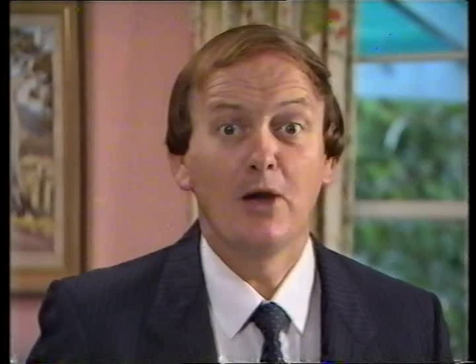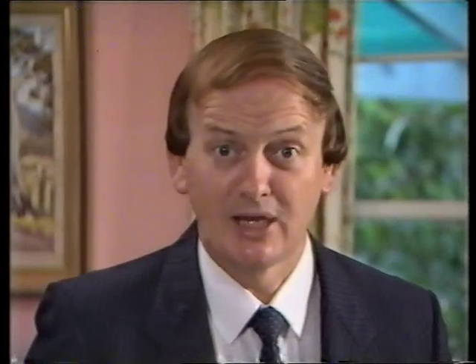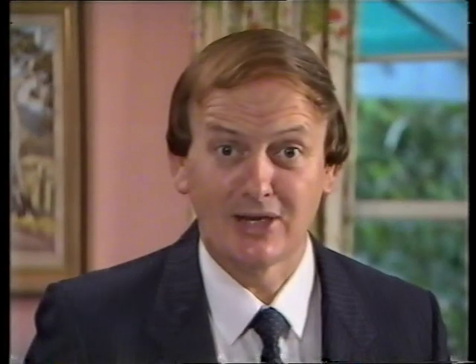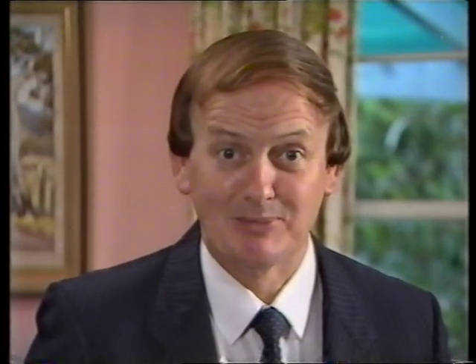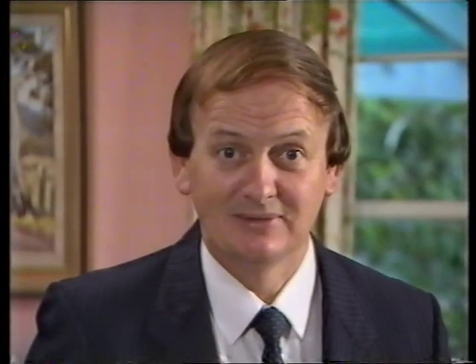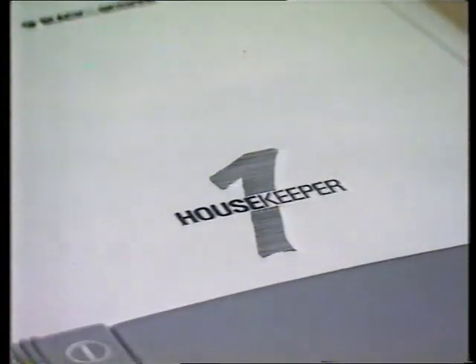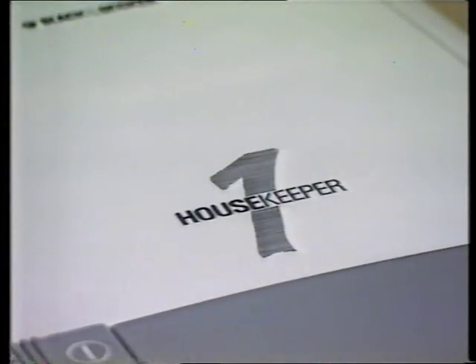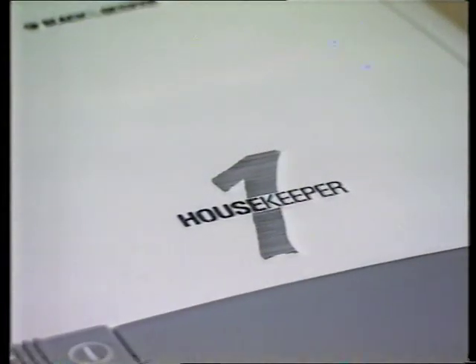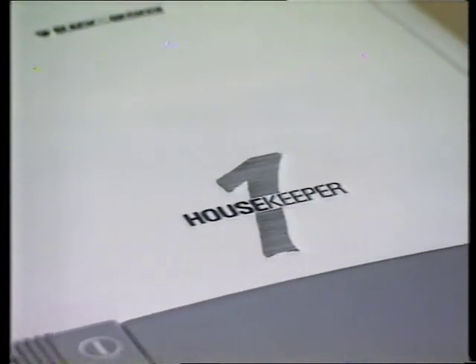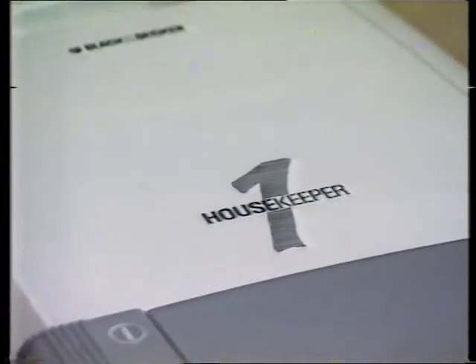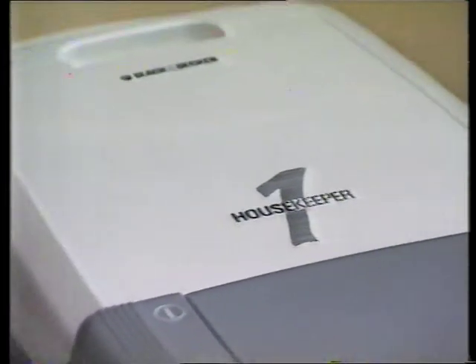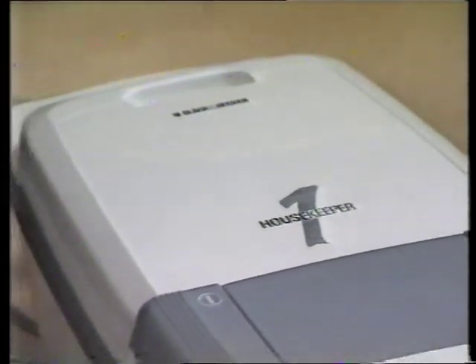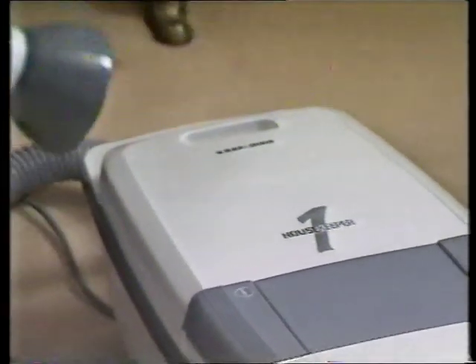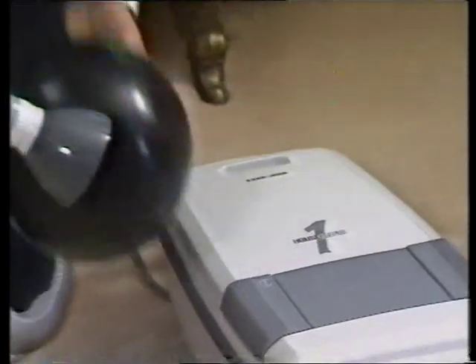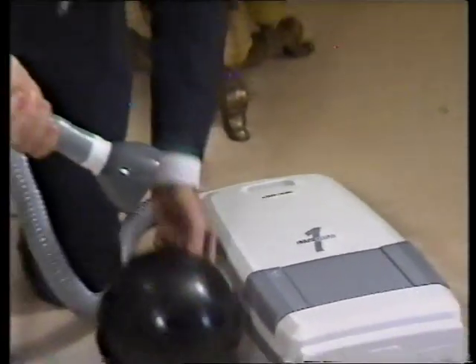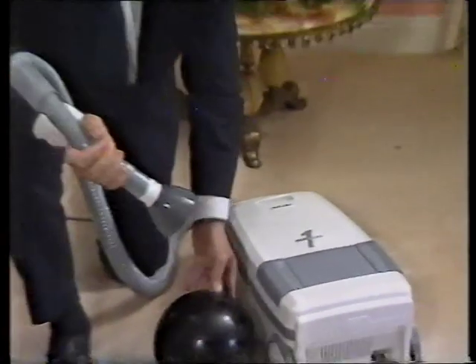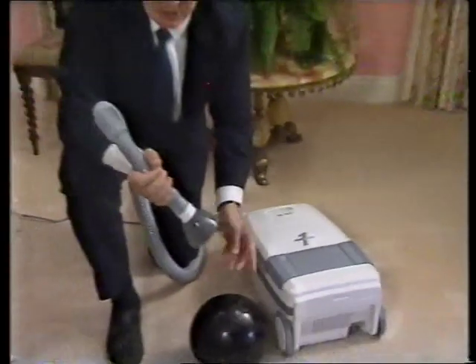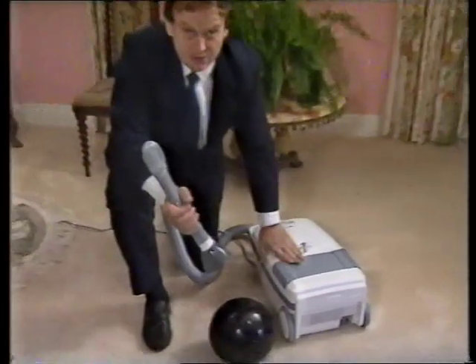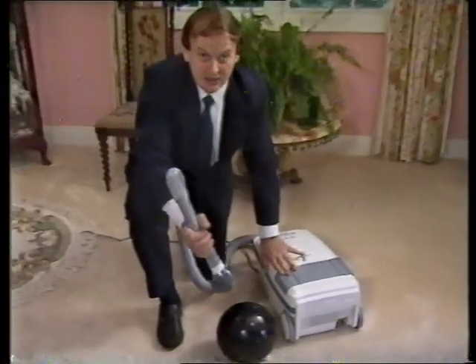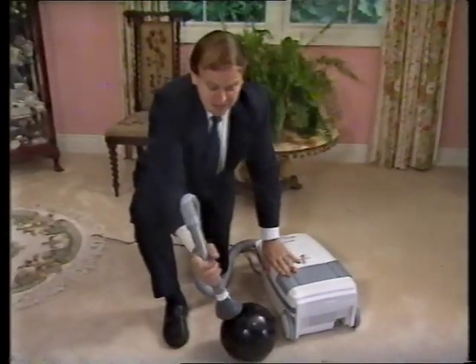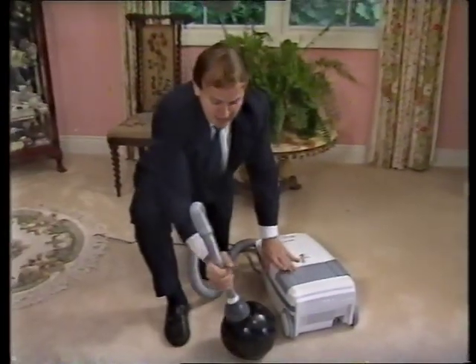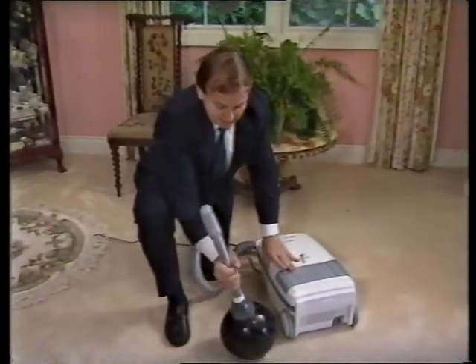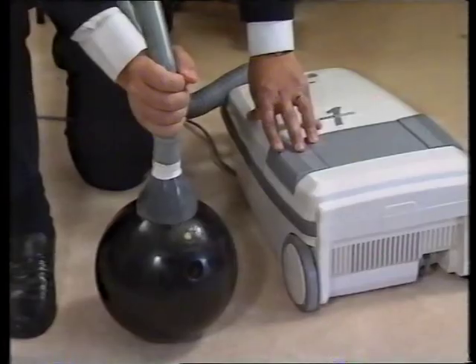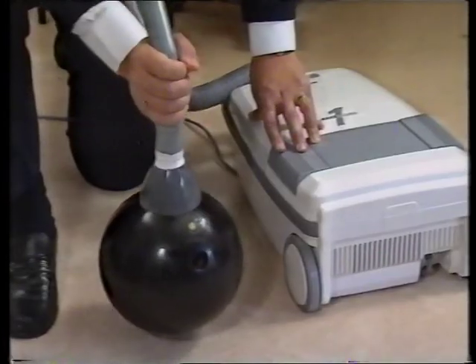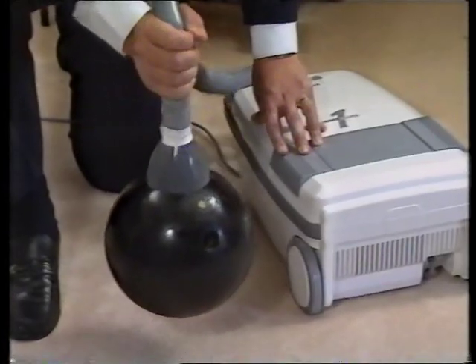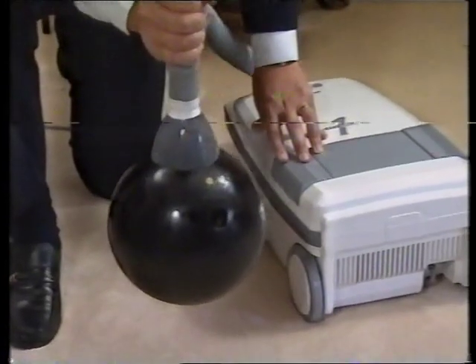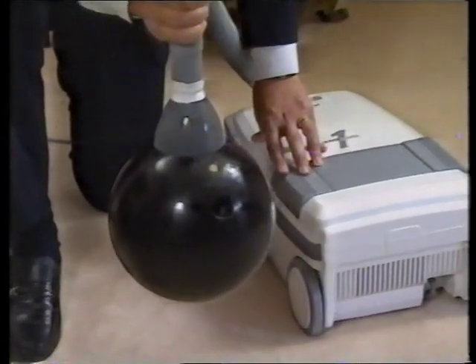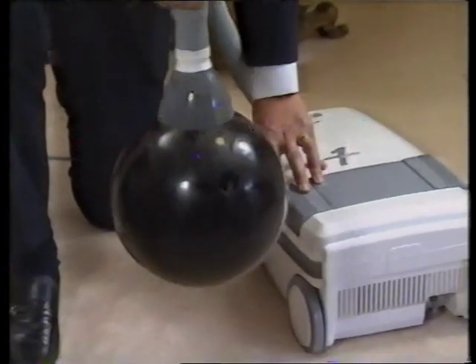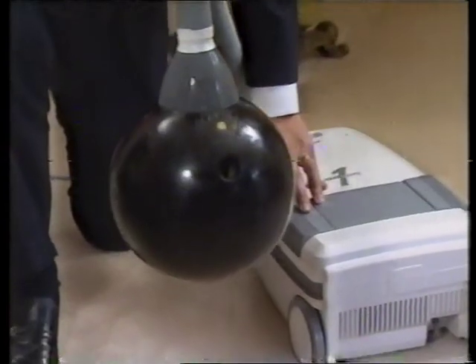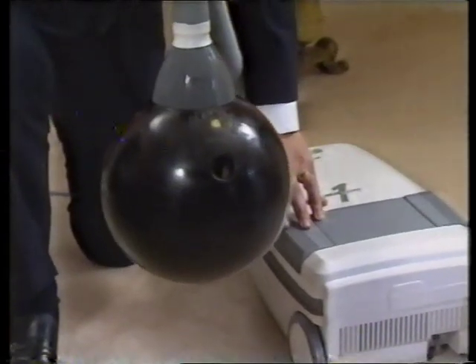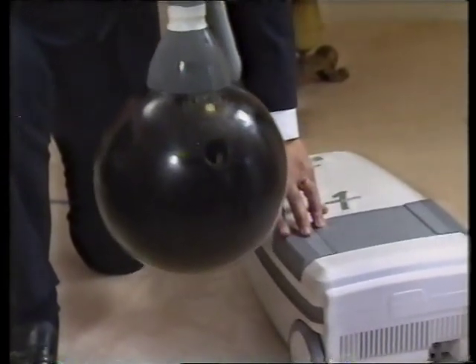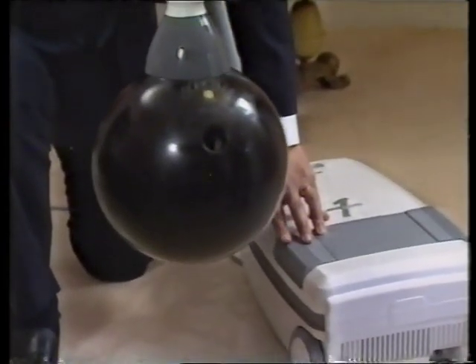How would you like a housekeeper? Godfrey's have a beauty for you from Black & Decker. This cleaner is so easy to use, and the suction is strong enough to pick up a 16 pound bowling ball.